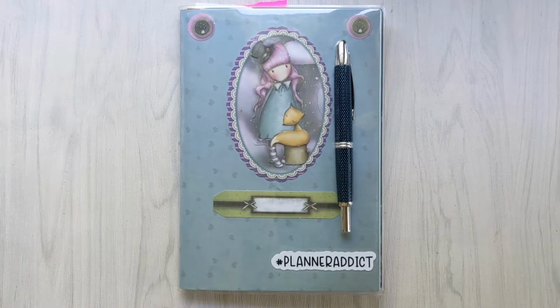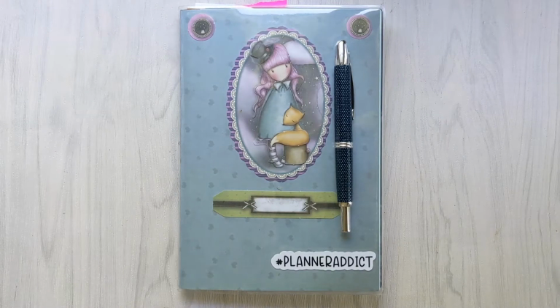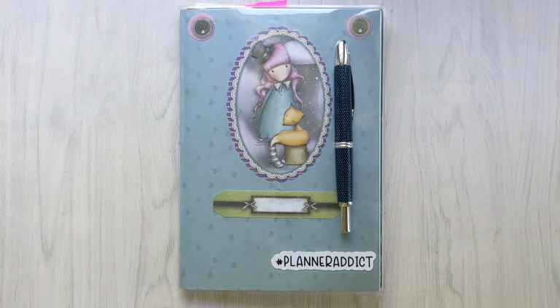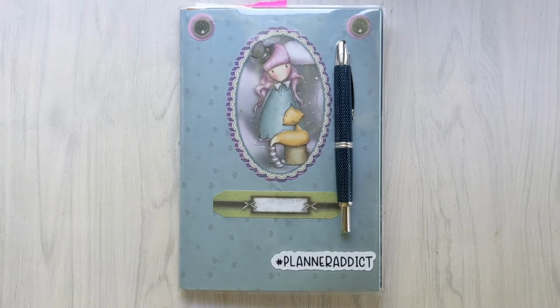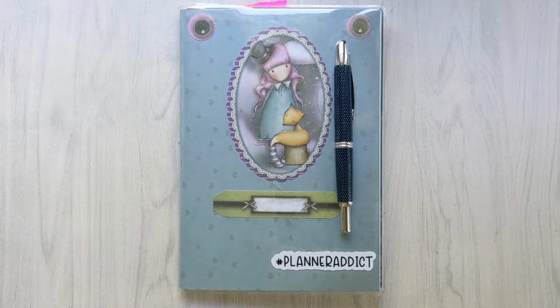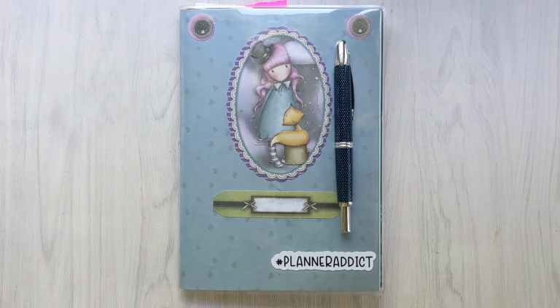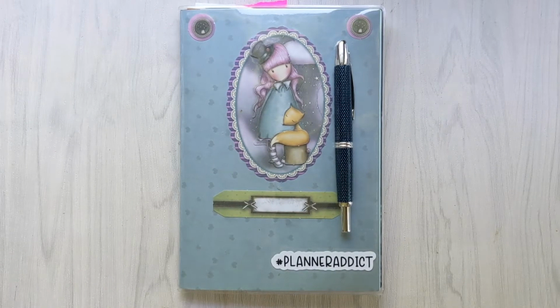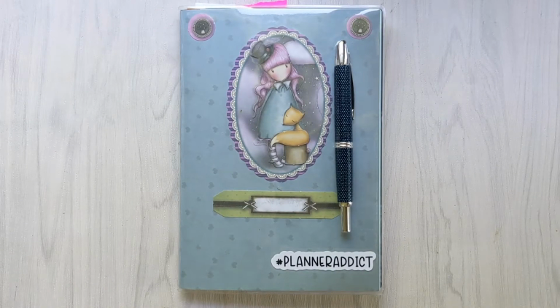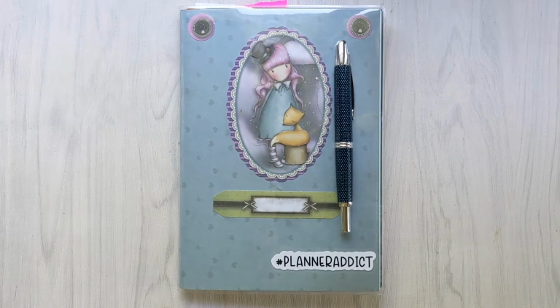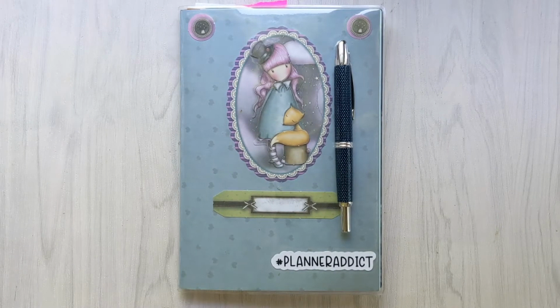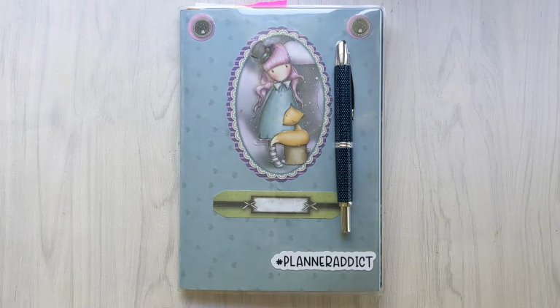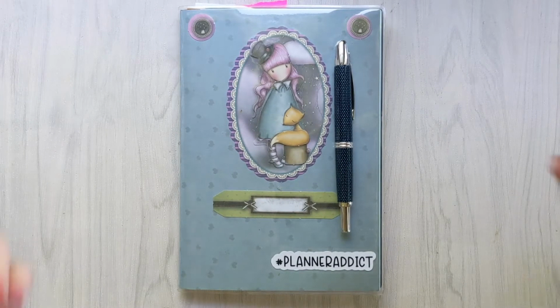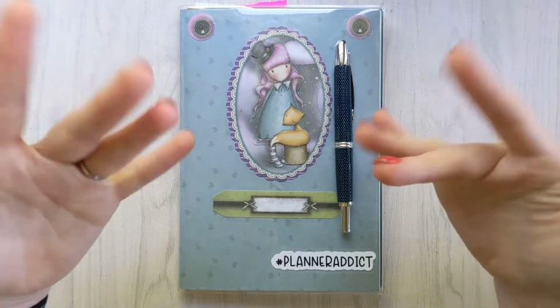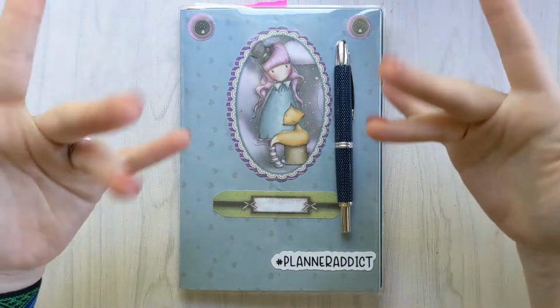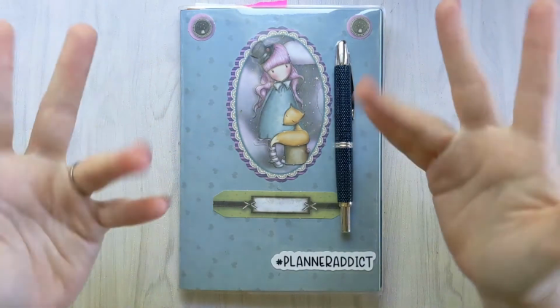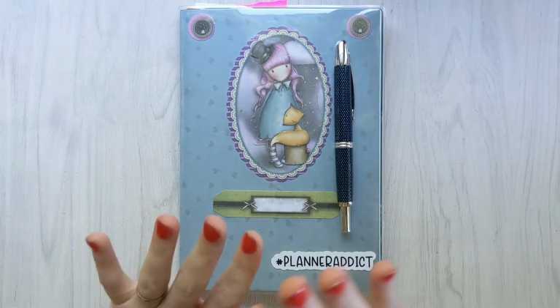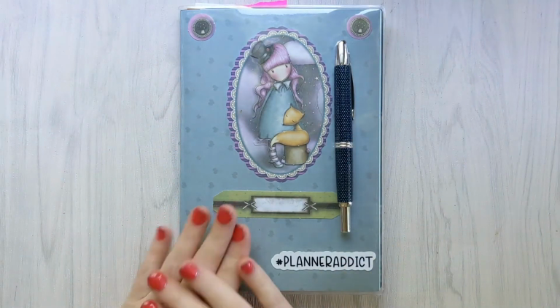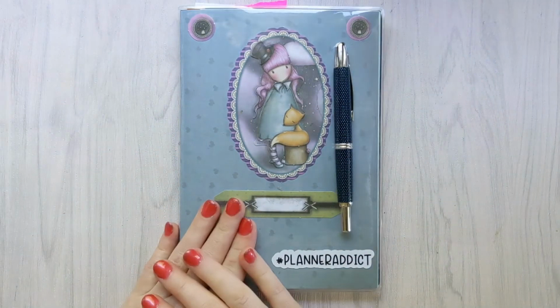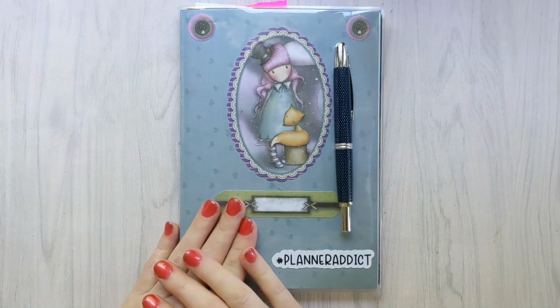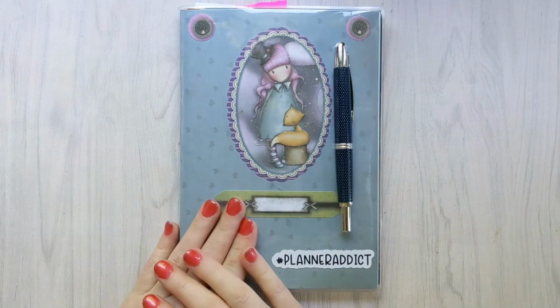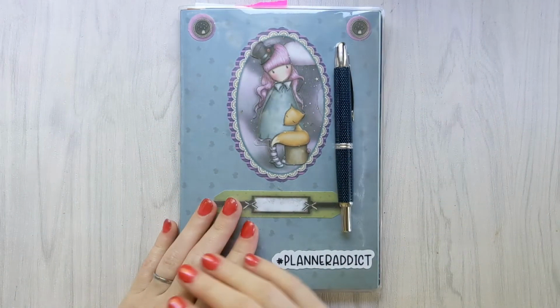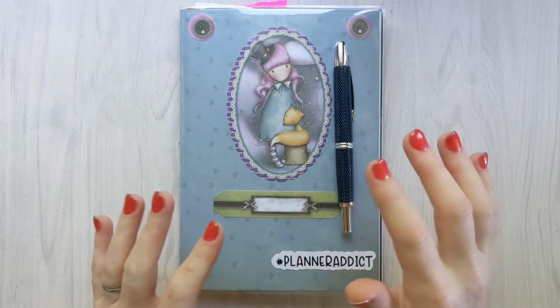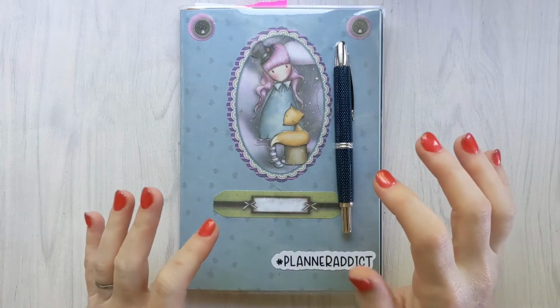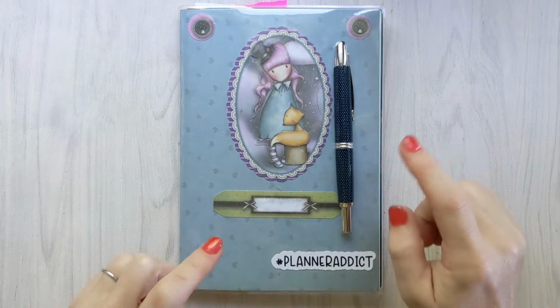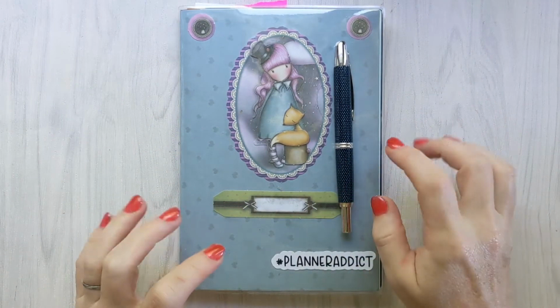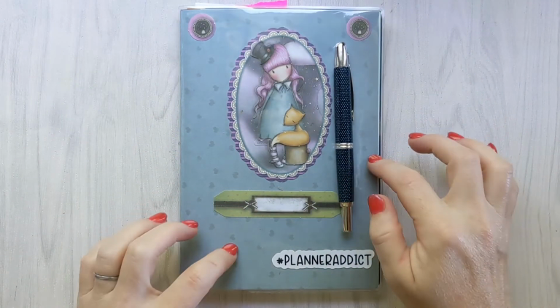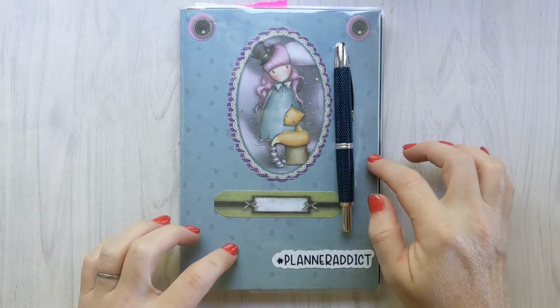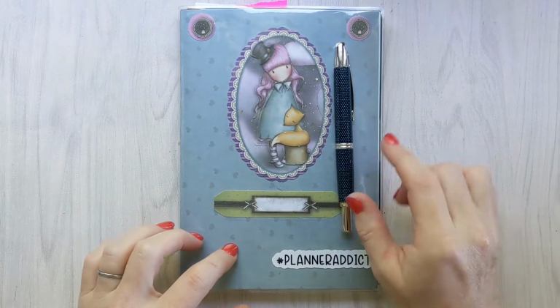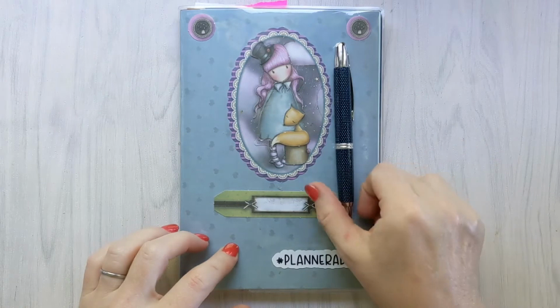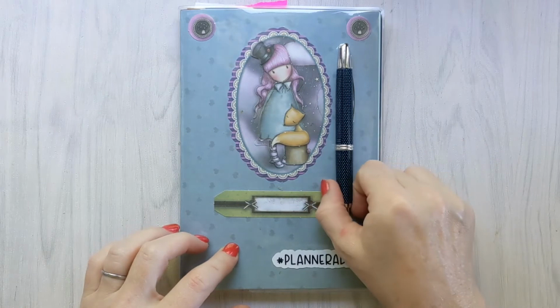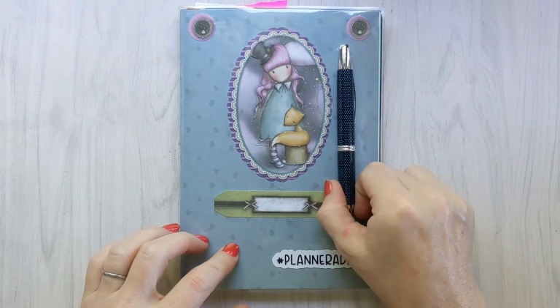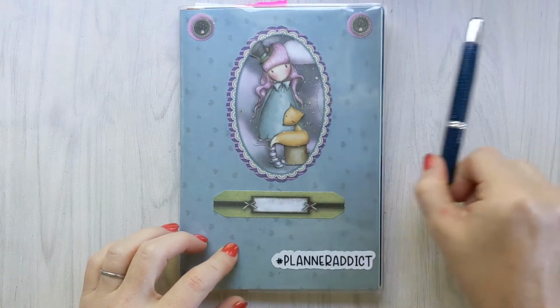Hey everybody, welcome back to Lone Star Planner Girl. This is Krystal and today we are going to be doing a plan with me for June 15th through the 21st.